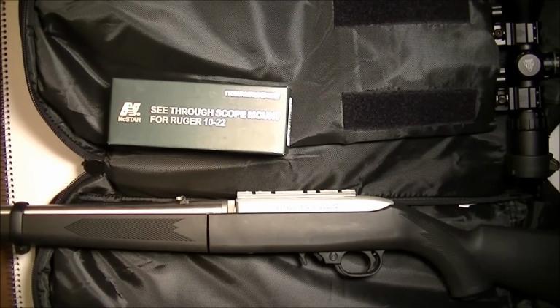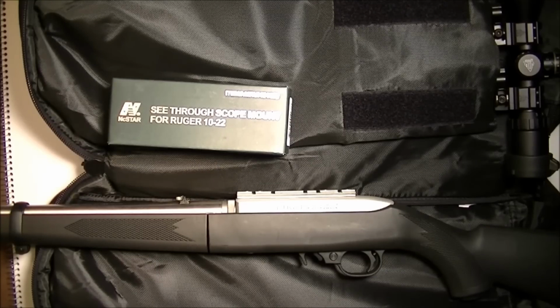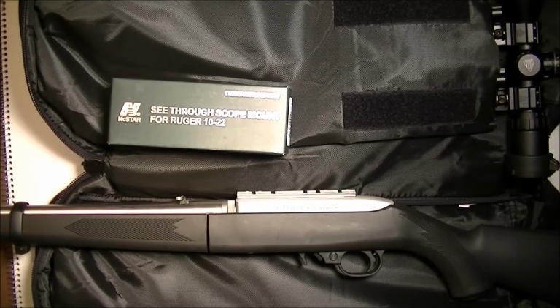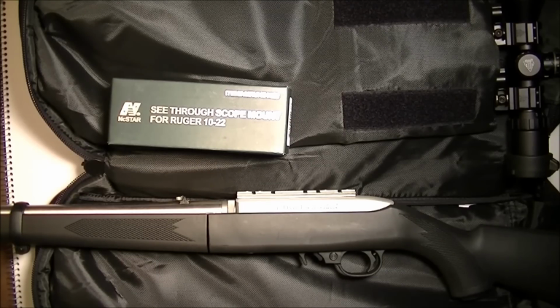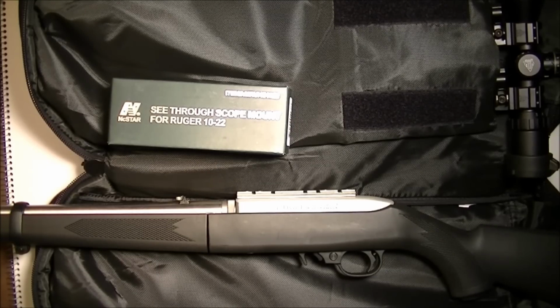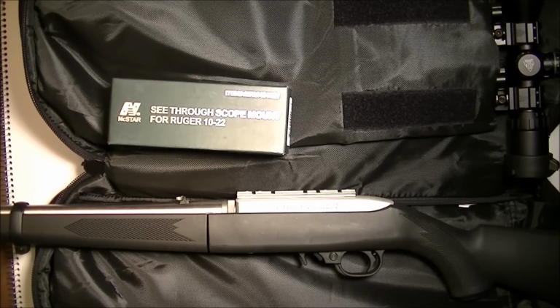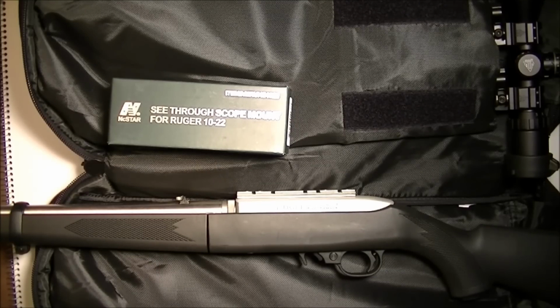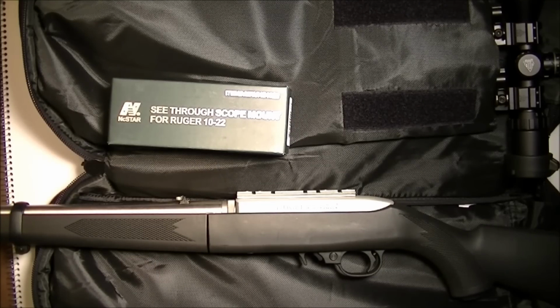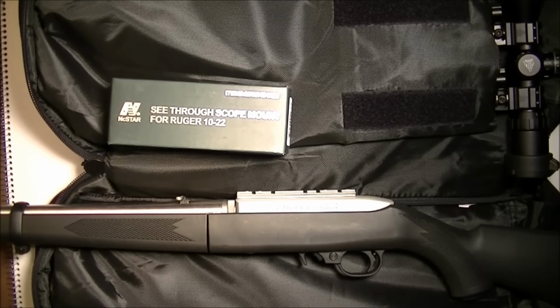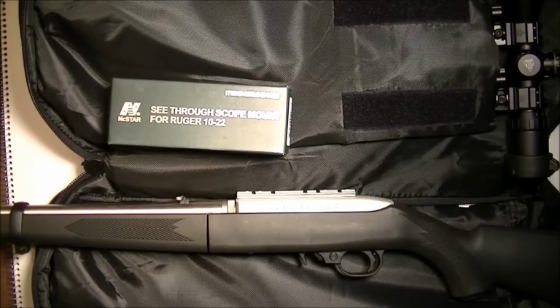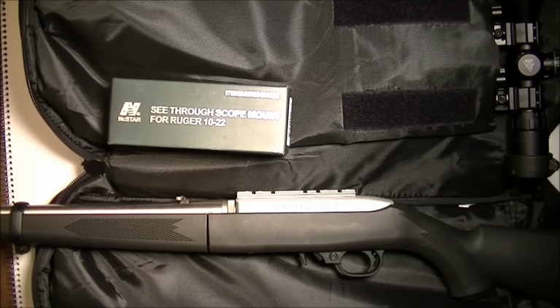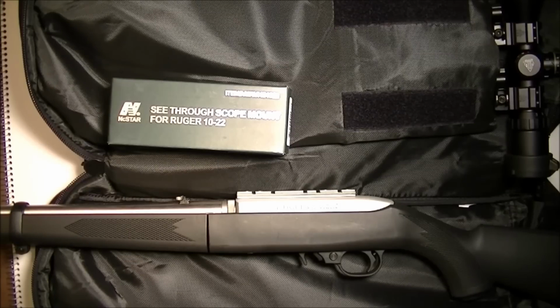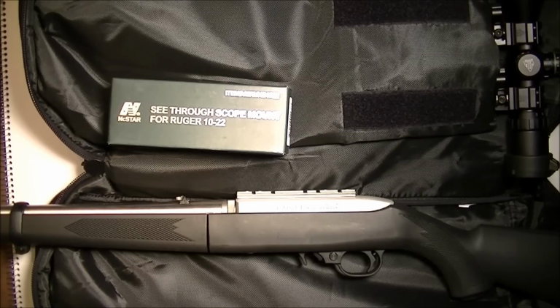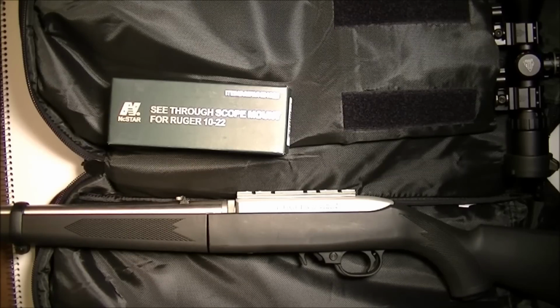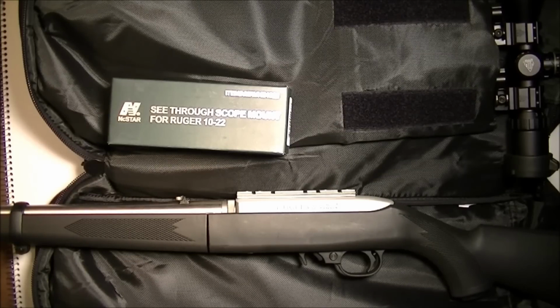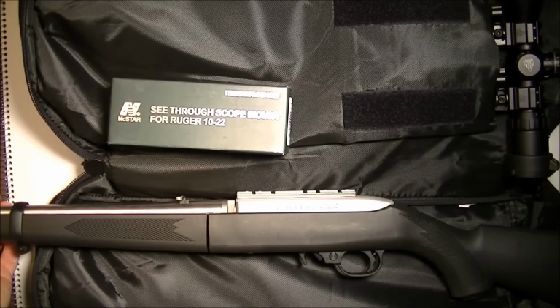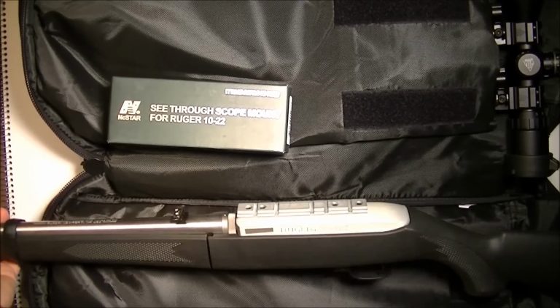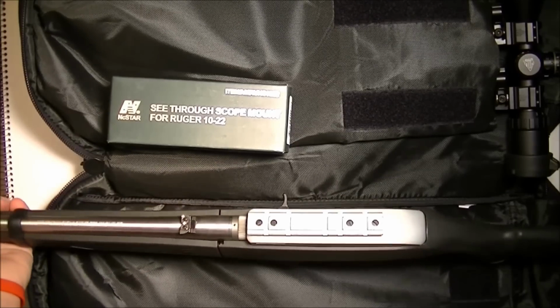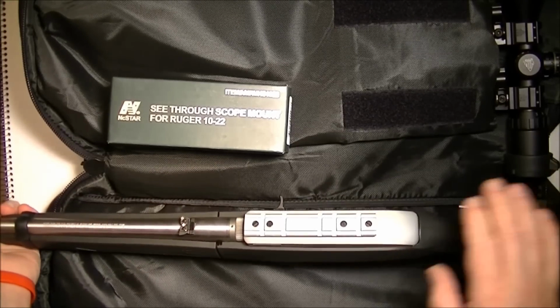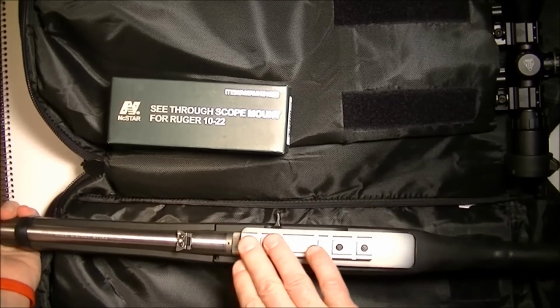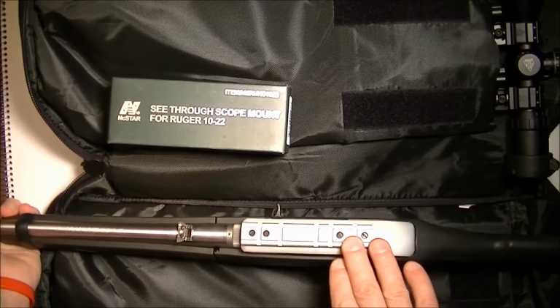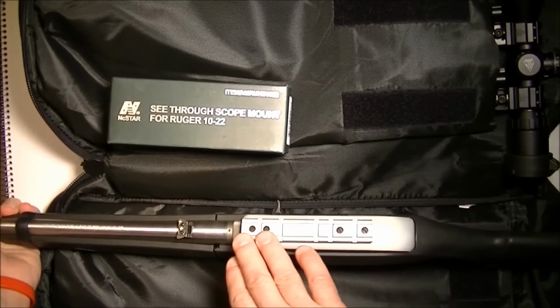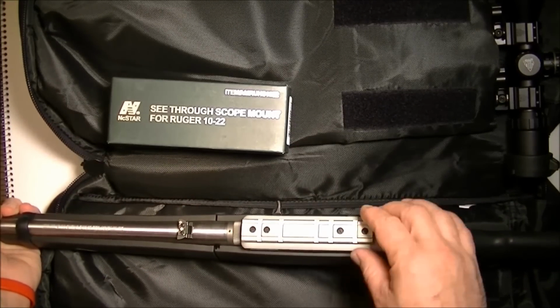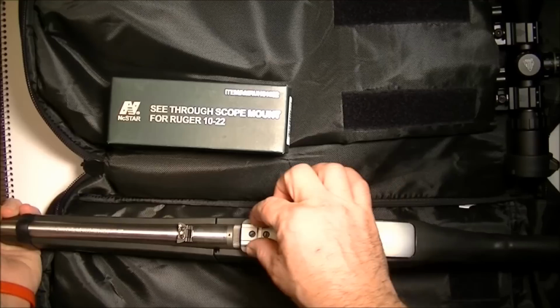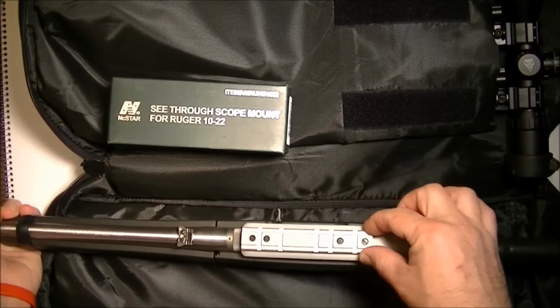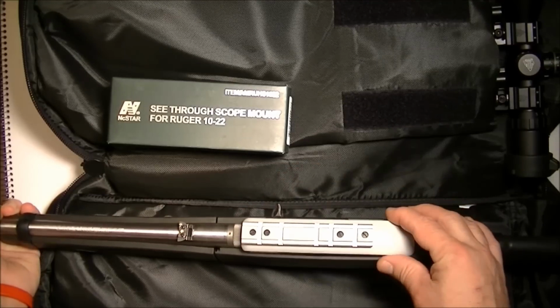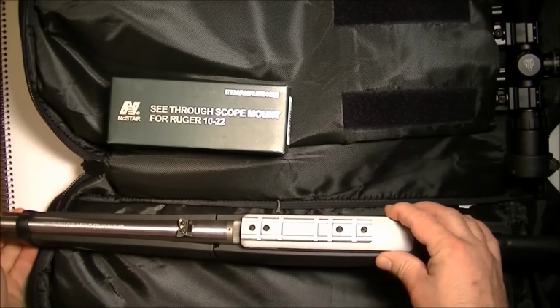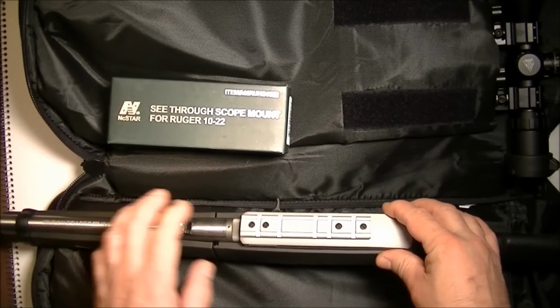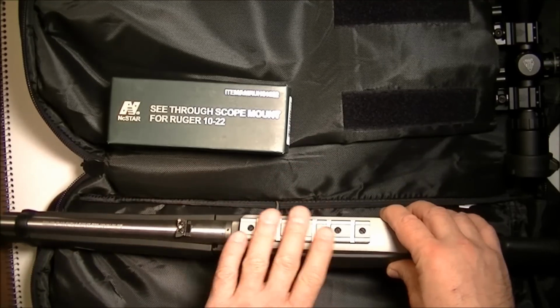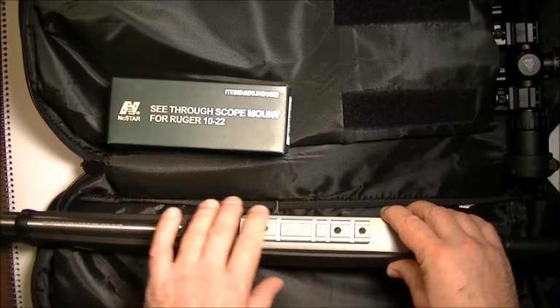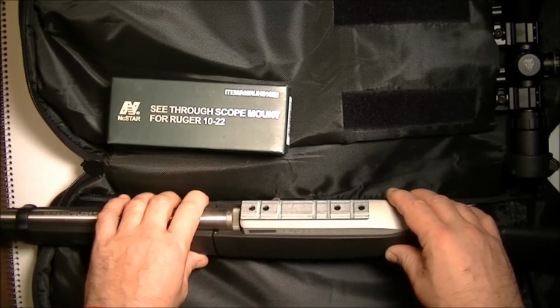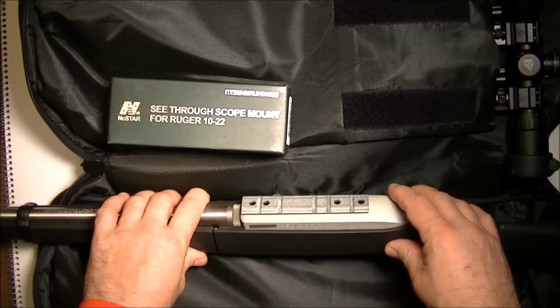Hi everyone. Today I'm going to address a little issue I'm having with my Ruger Takedown 10-22. It came with an original scope rail here, which I mounted. I have a video on how I mounted that.